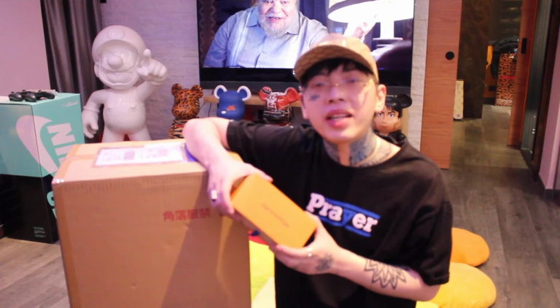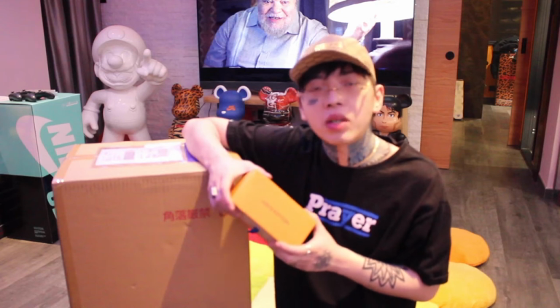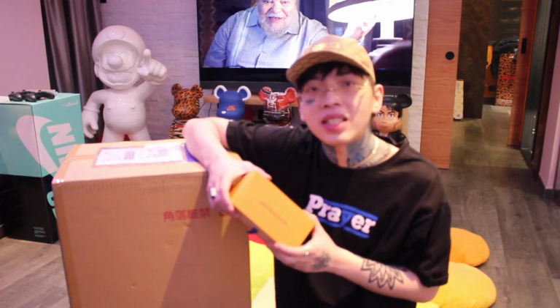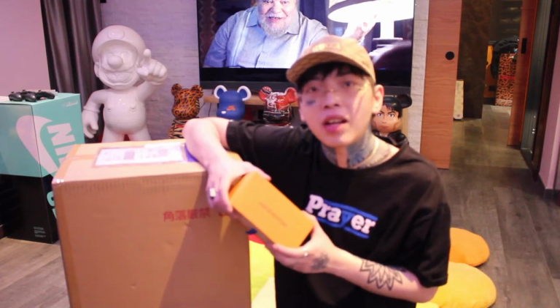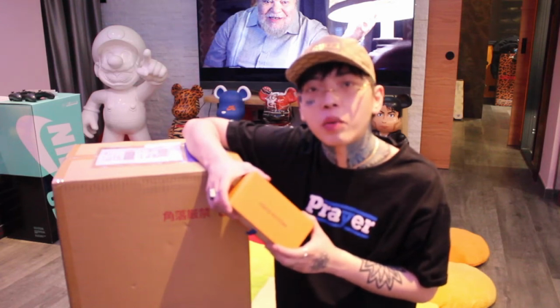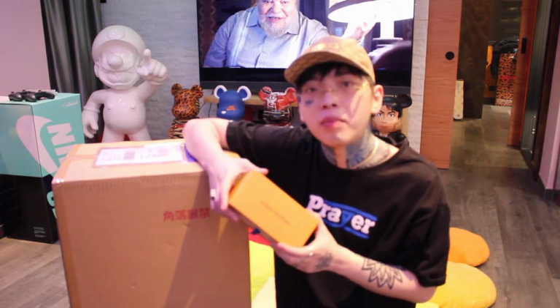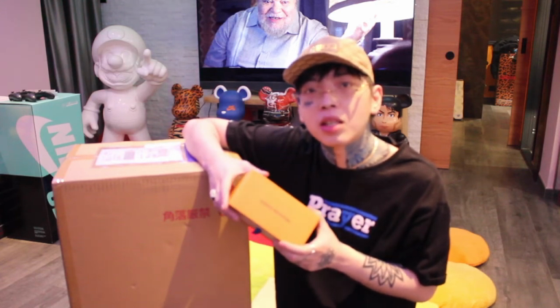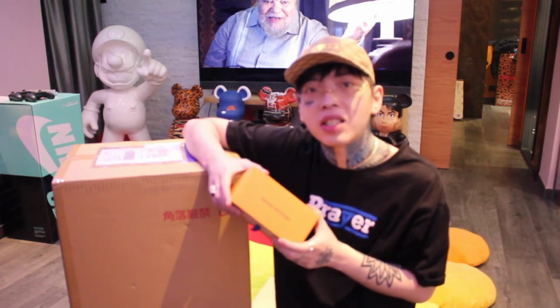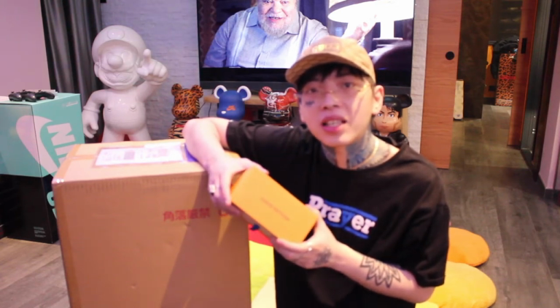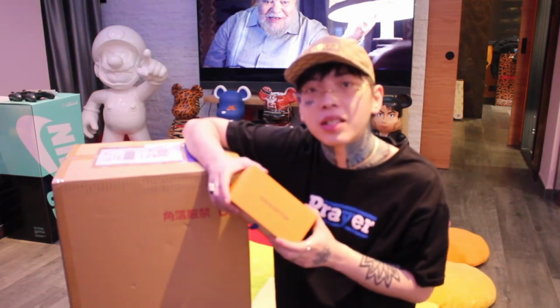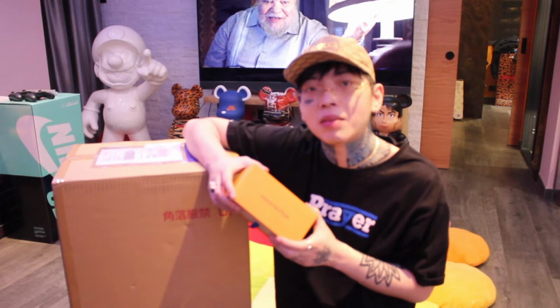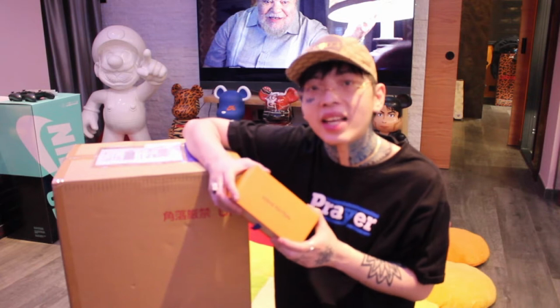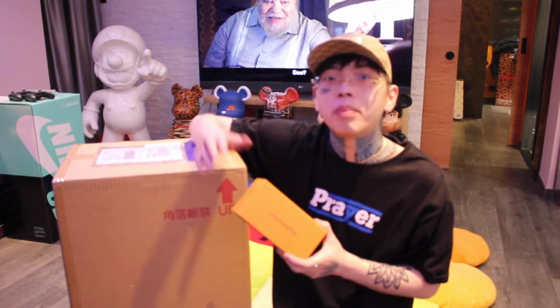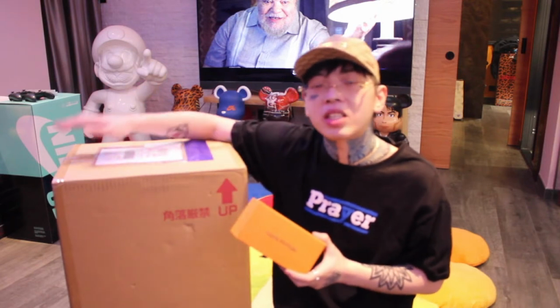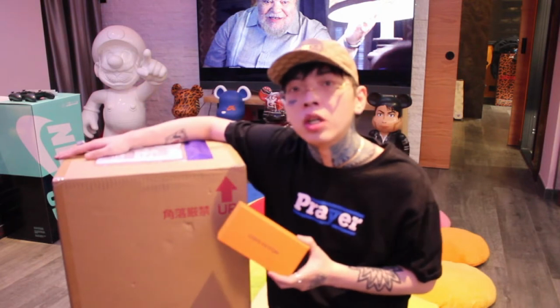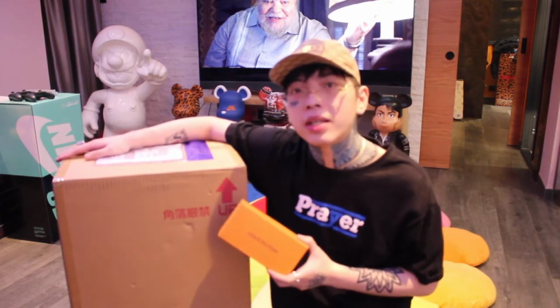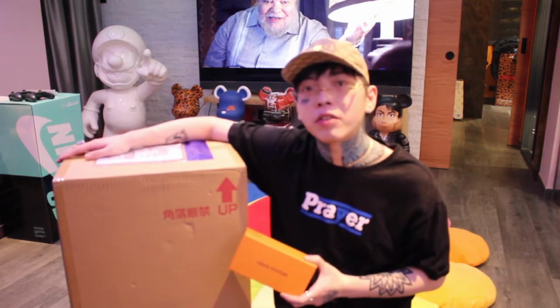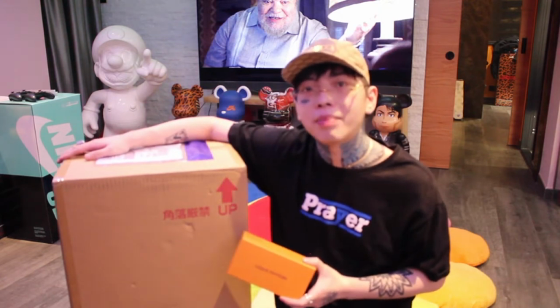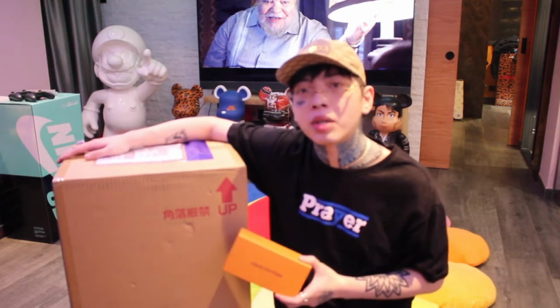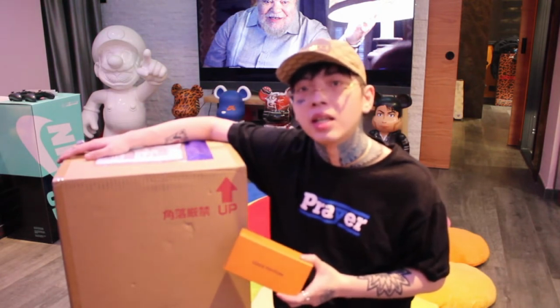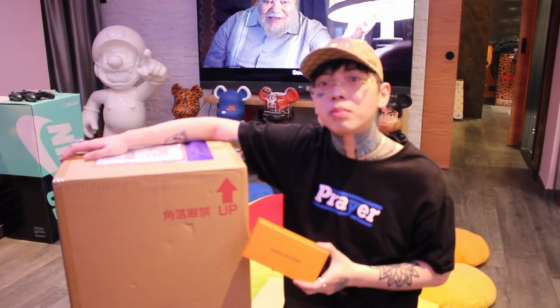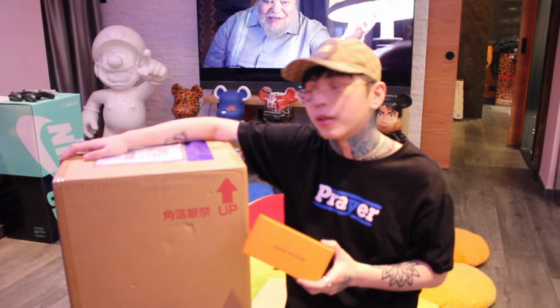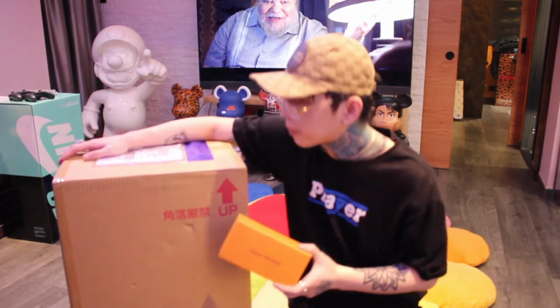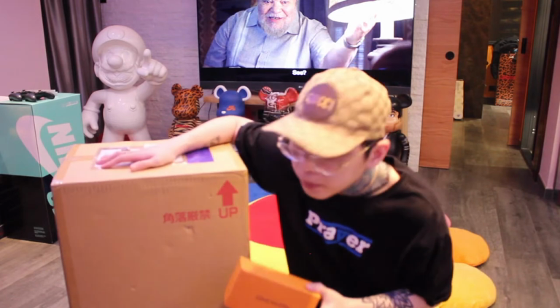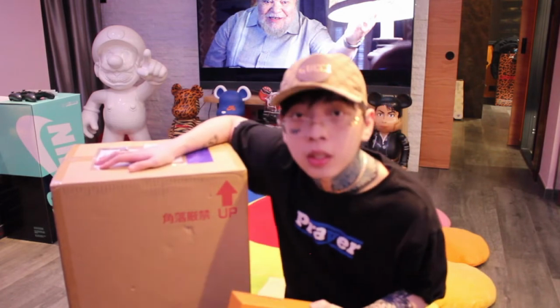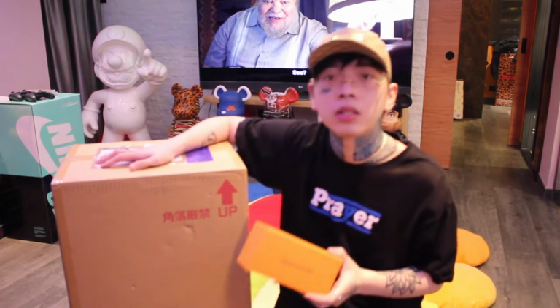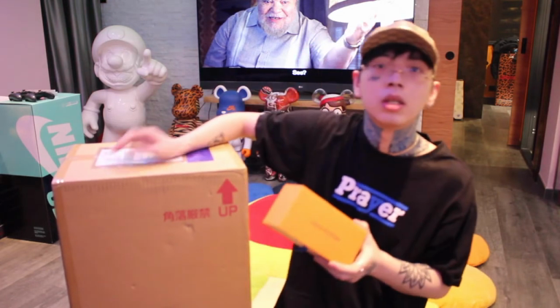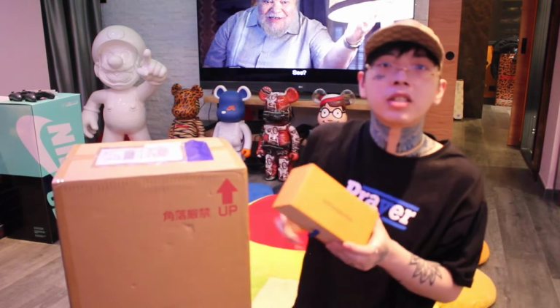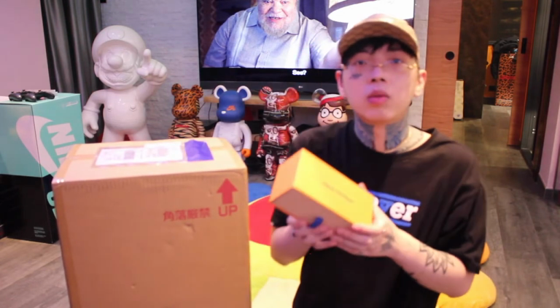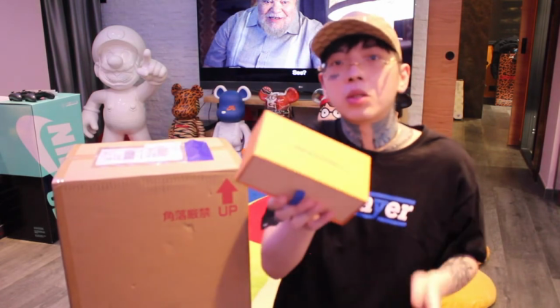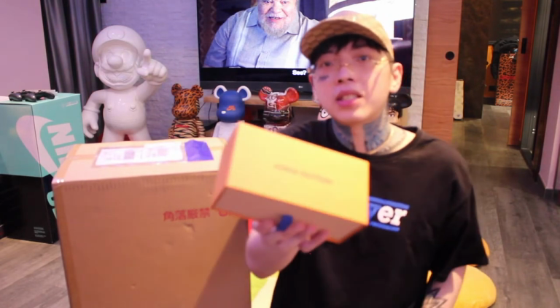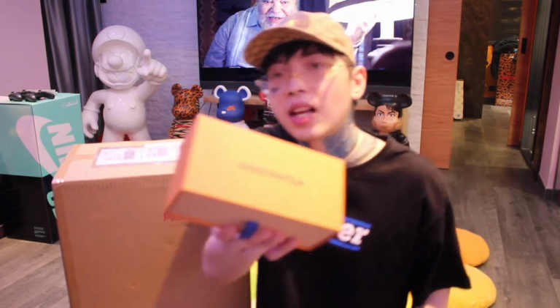Hey guys, welcome back to Dash Food Vlogs. Today we're going to be unboxing the Louis Vuitton Cyclone sunglasses in black and a Pikachu 20th Anniversary Bear Brick 1000%. First we'll do the Louis Vuitton sunglasses.